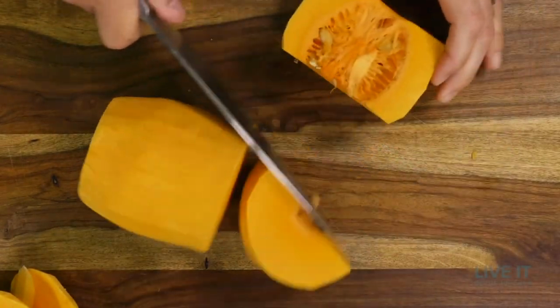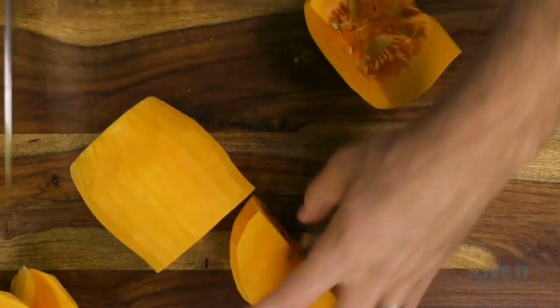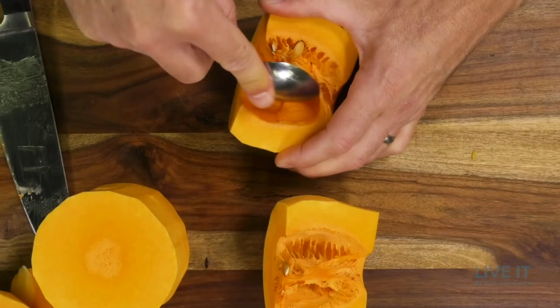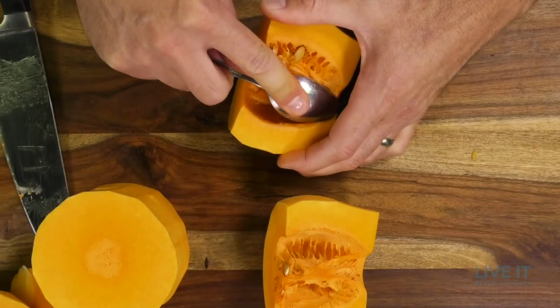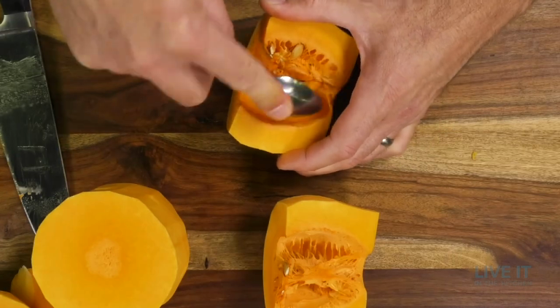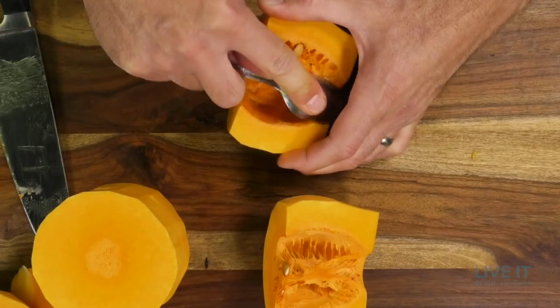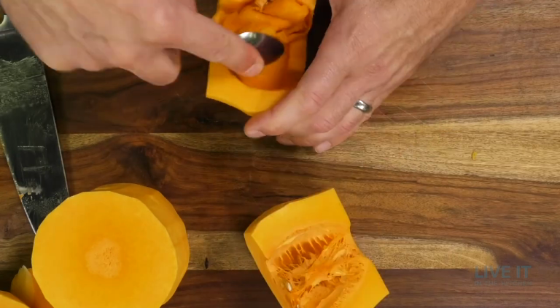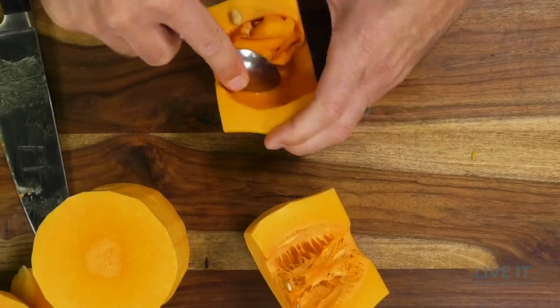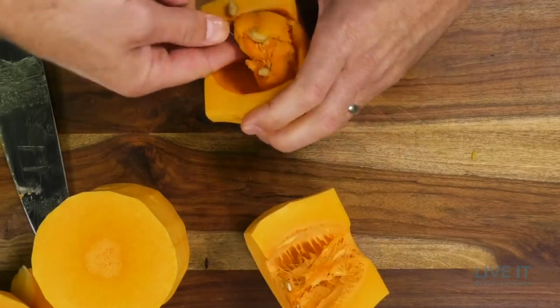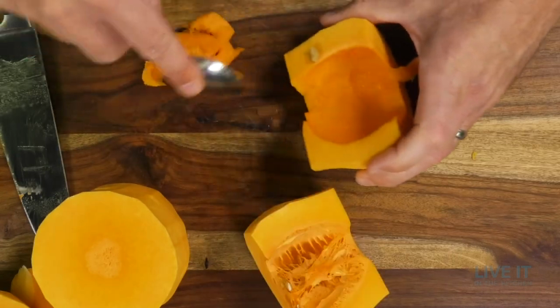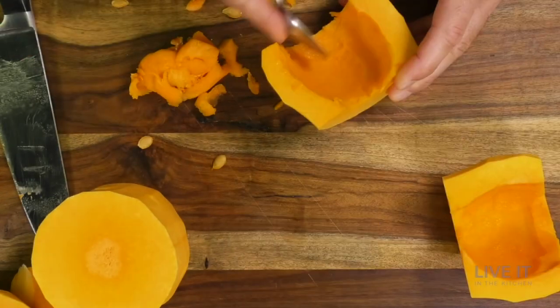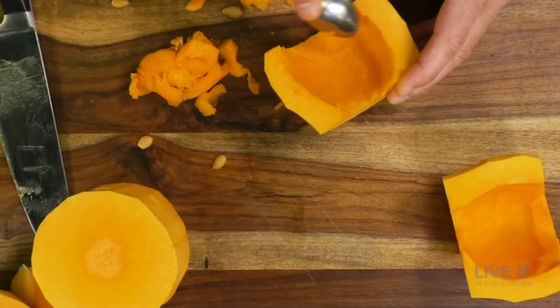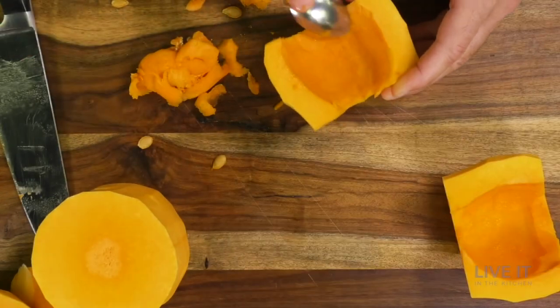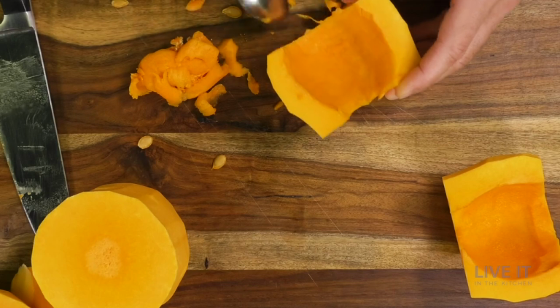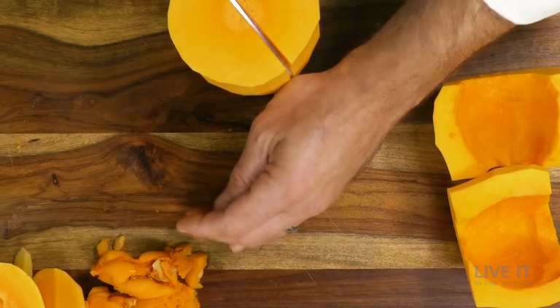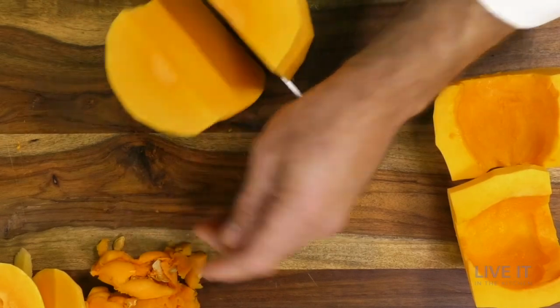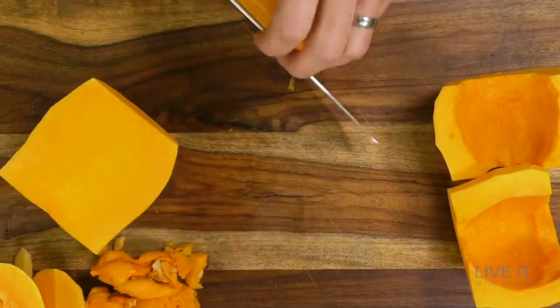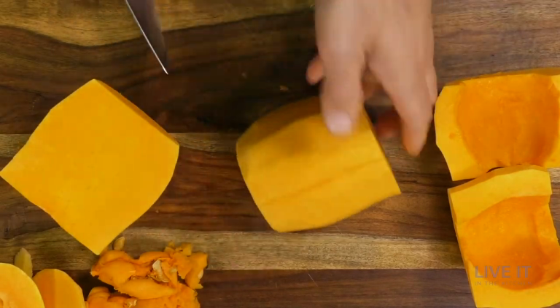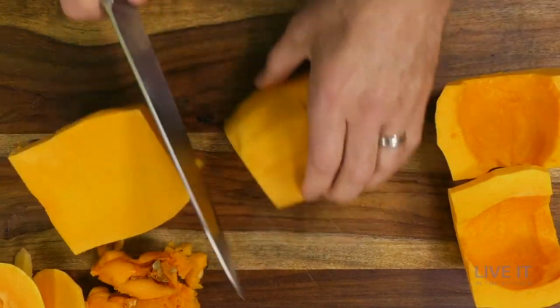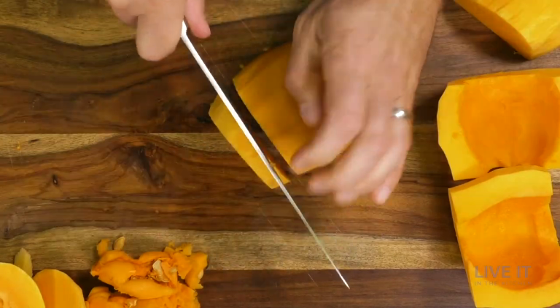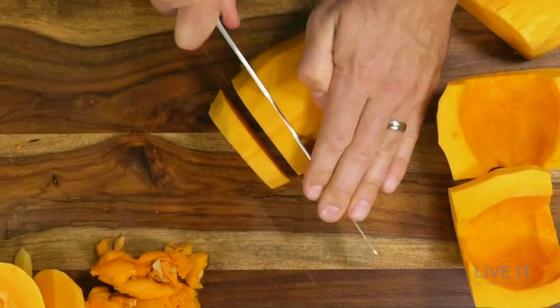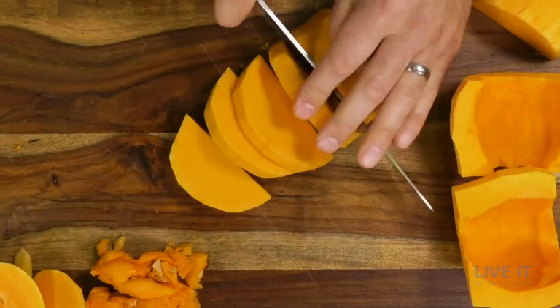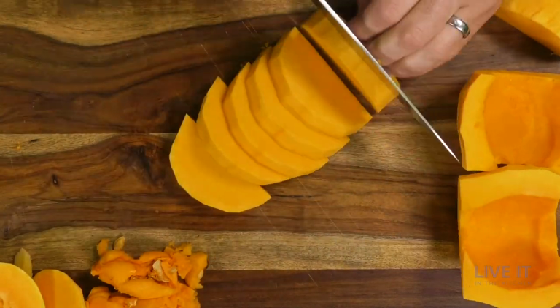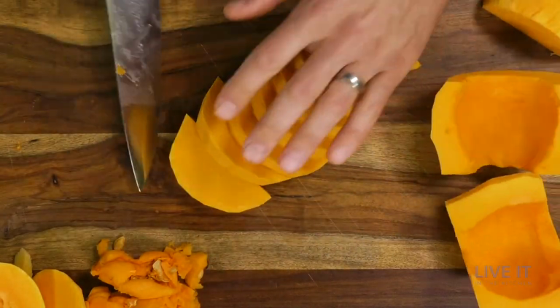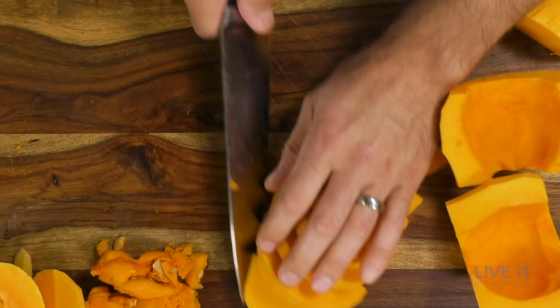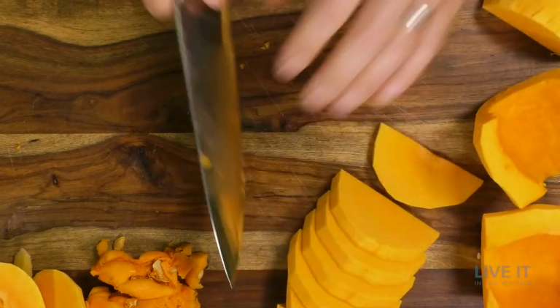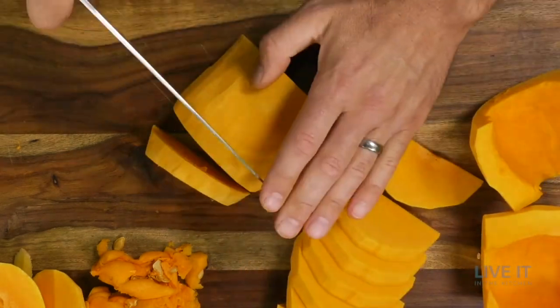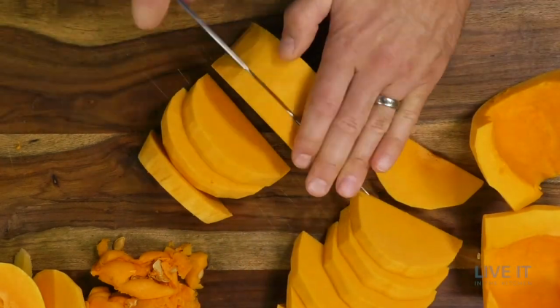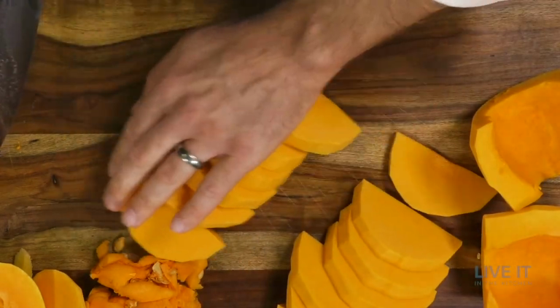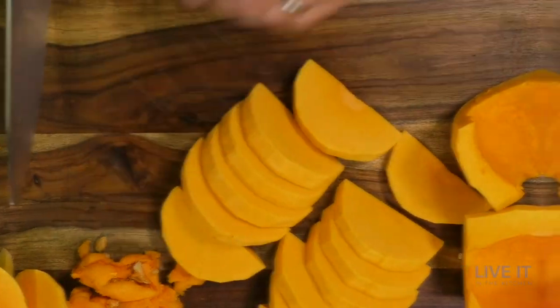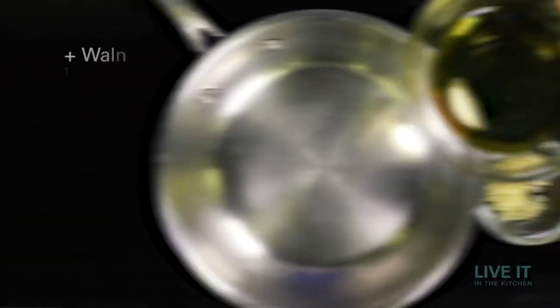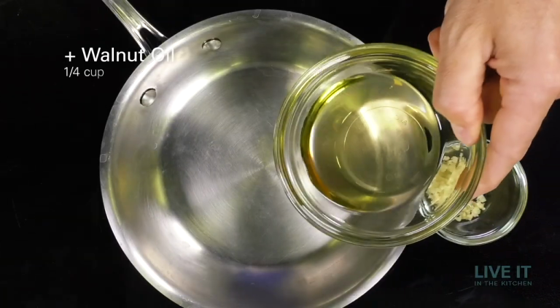The butternut squash can be one of the more intimidating vegetables to prepare, but trust me it is worth the effort. They grow on a vine and they have a sweet nutty pumpkin-like flavor — a perfect alternative to a heavy starchy potato.